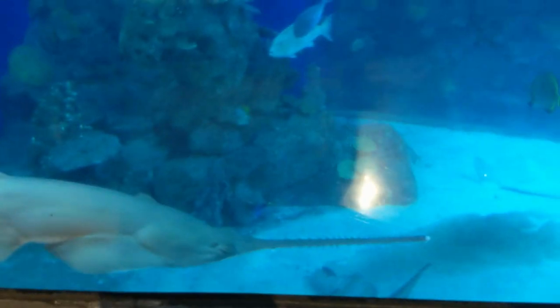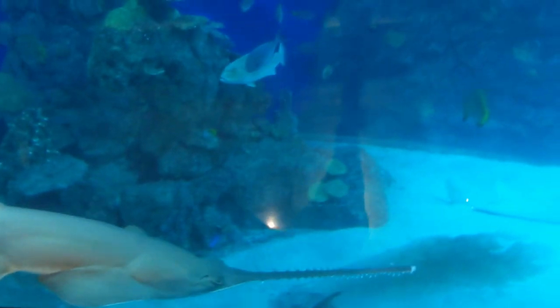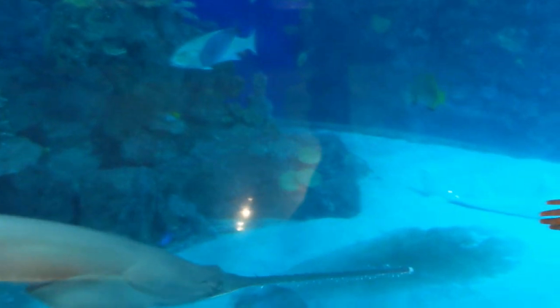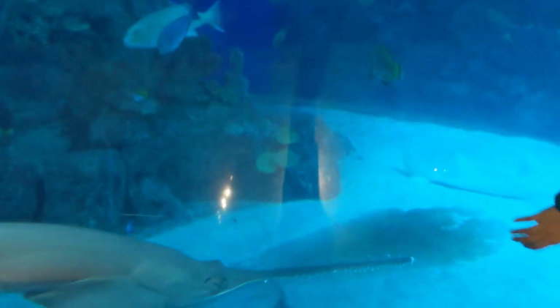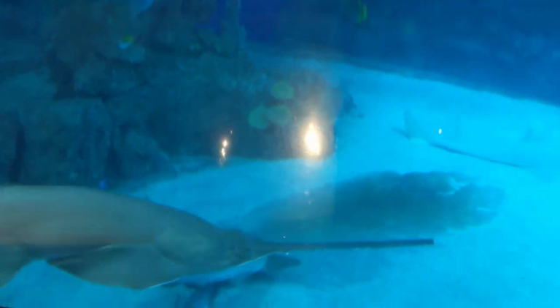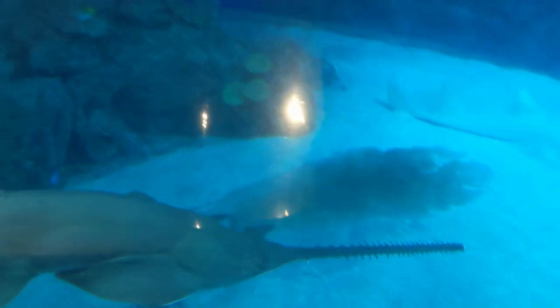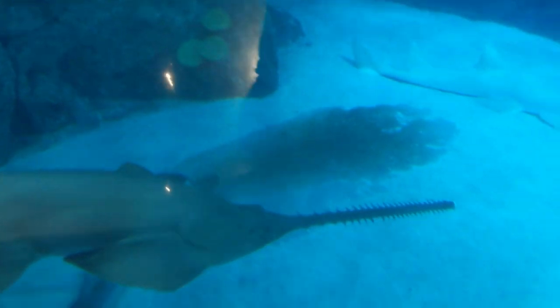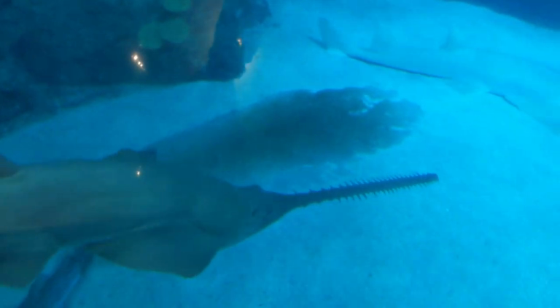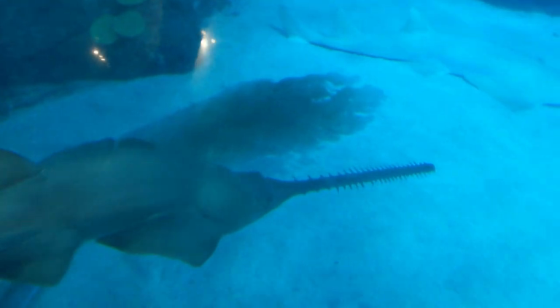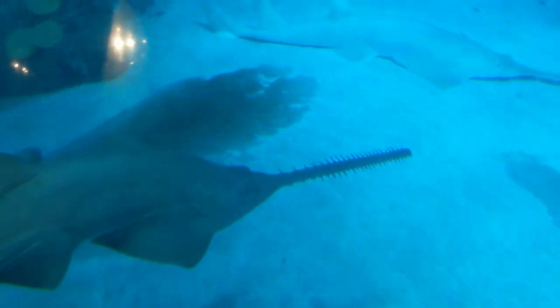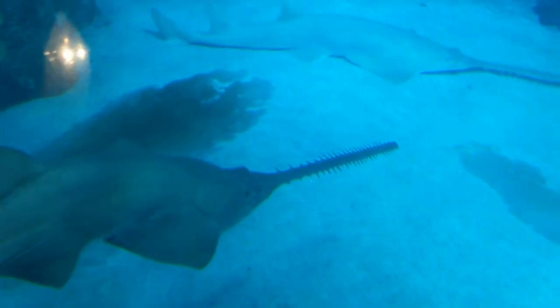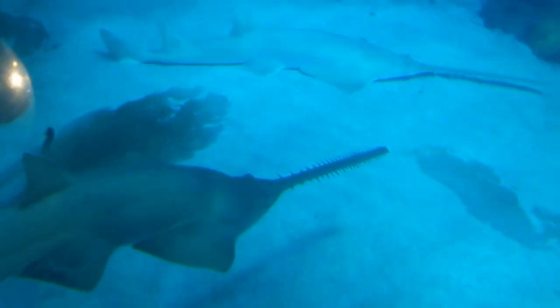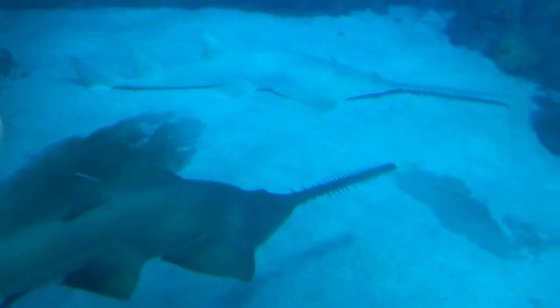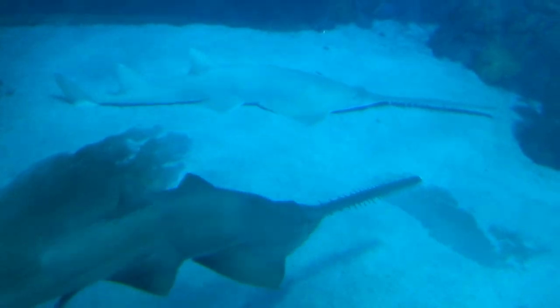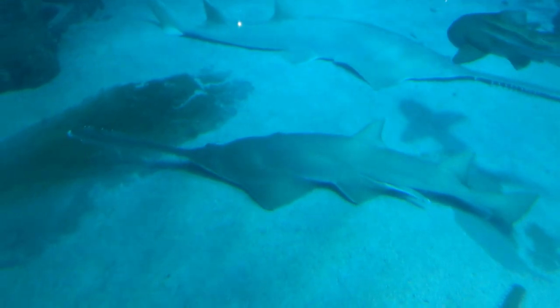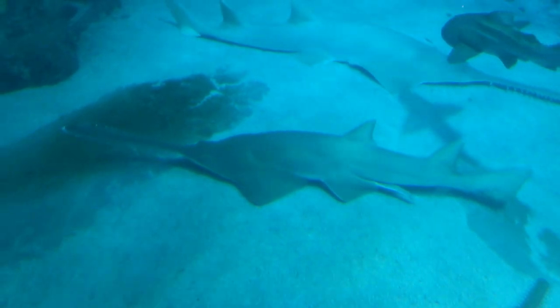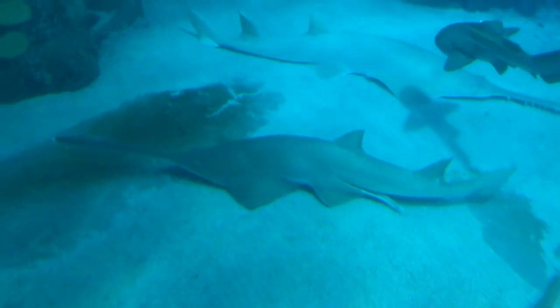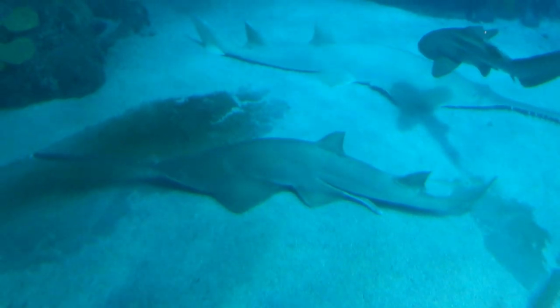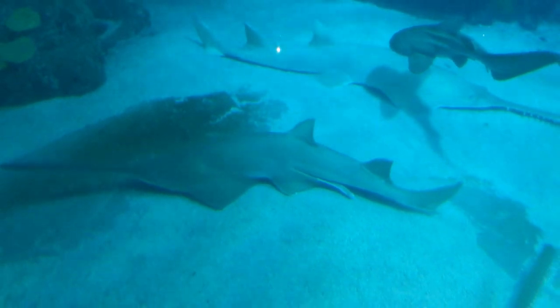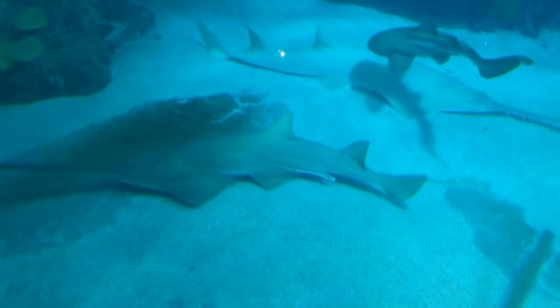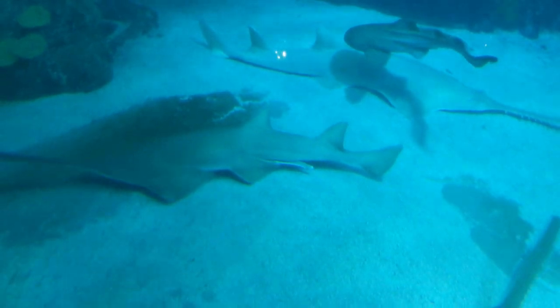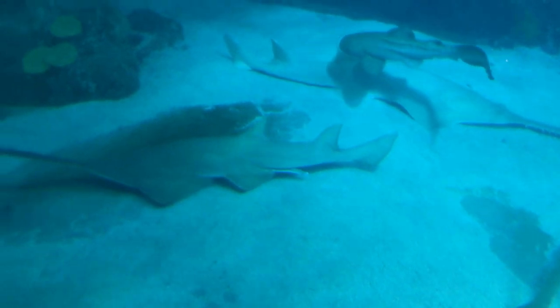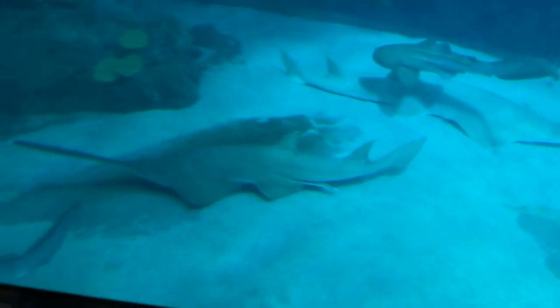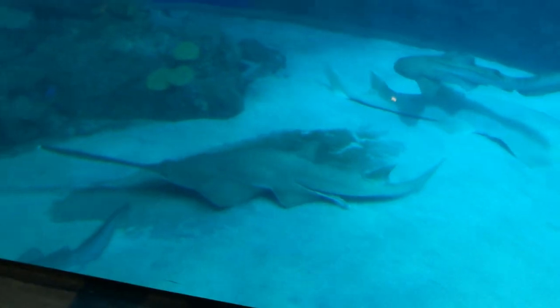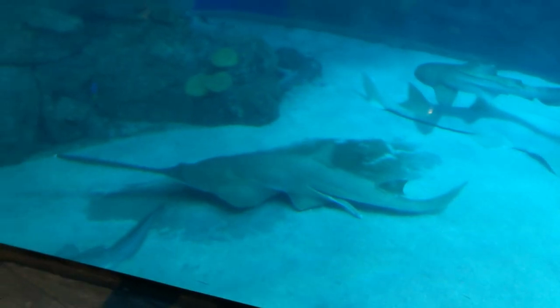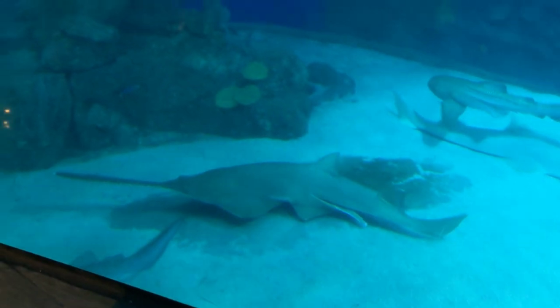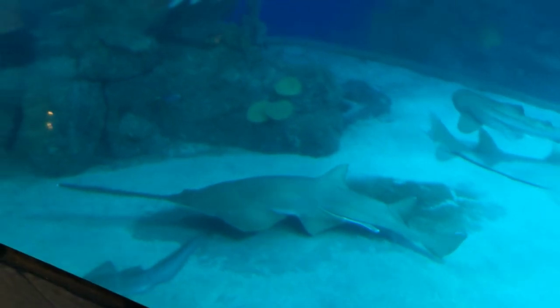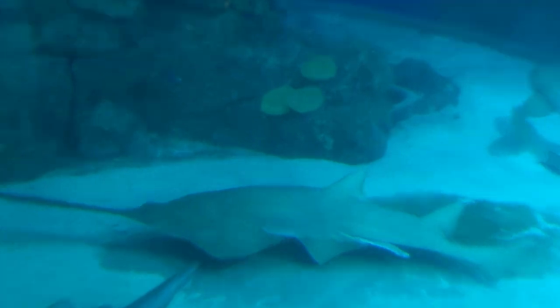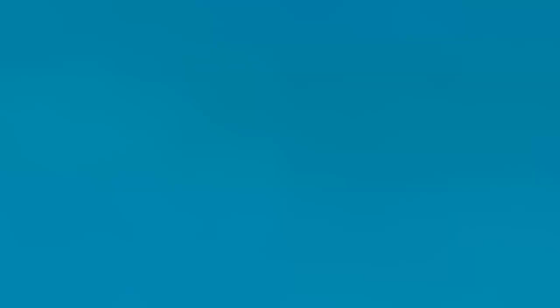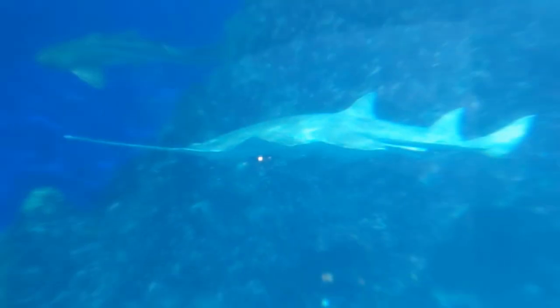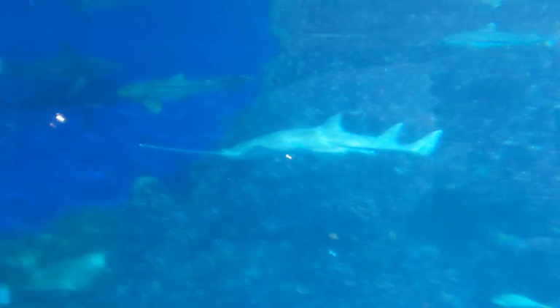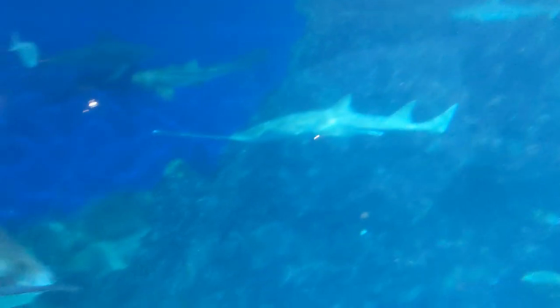Here is the swordfish. It has a long sword-like structure at the front of its mouth, which is why it is called swordfish. It uses this sword to hunt other fish.